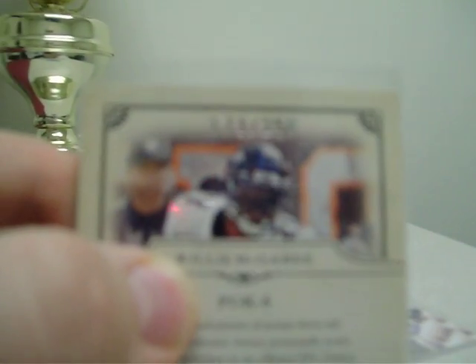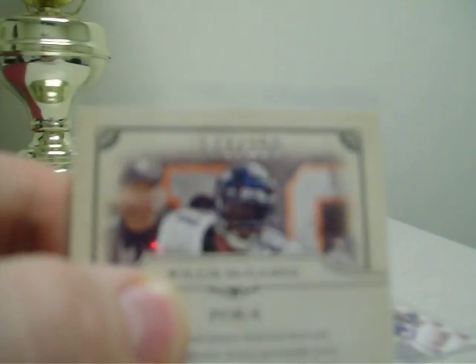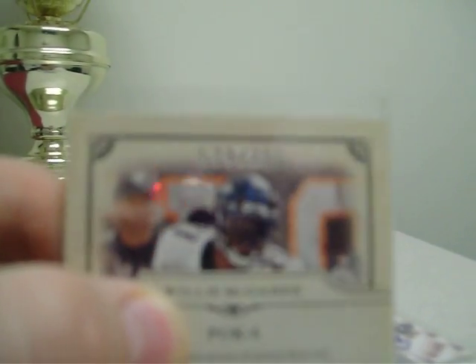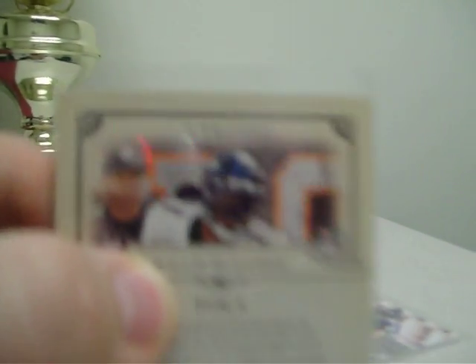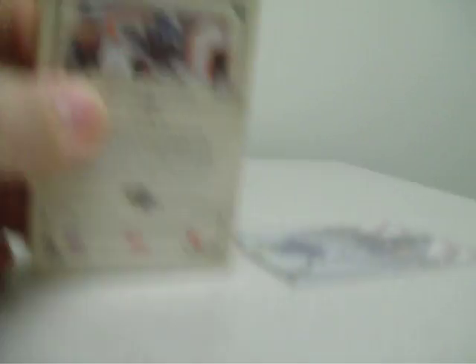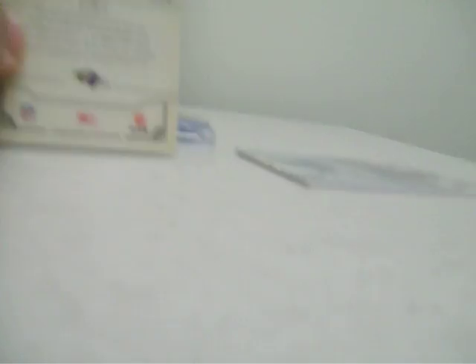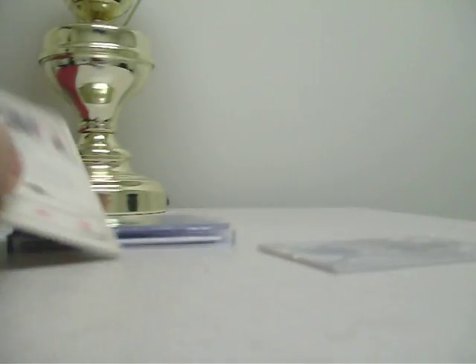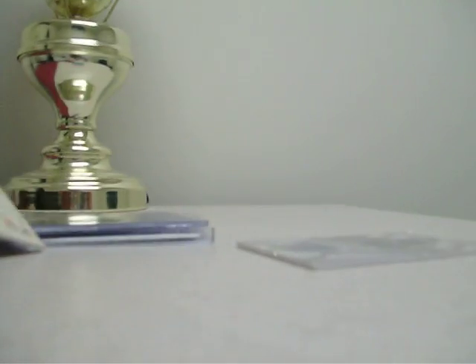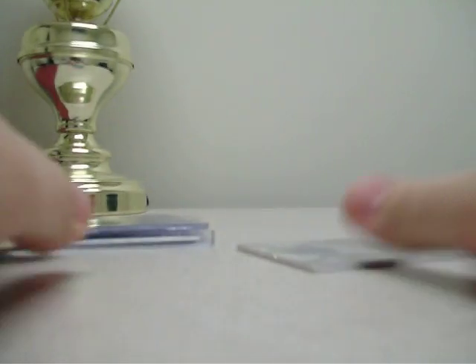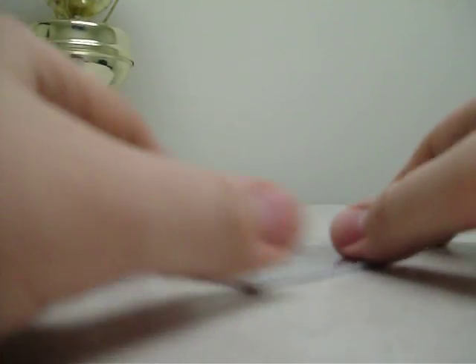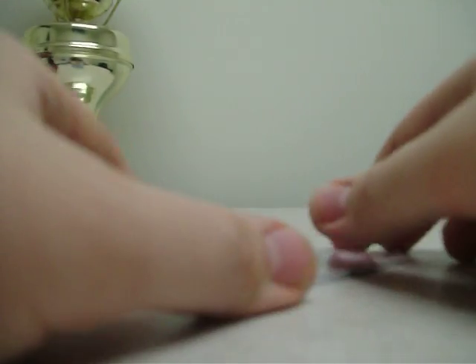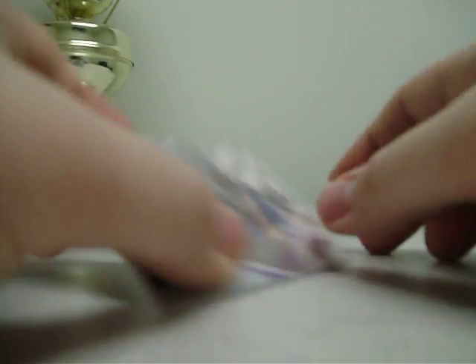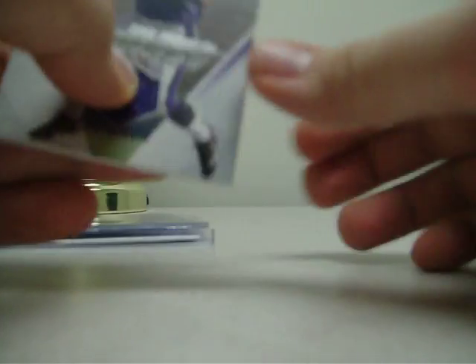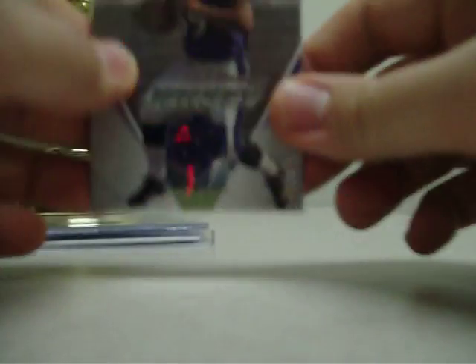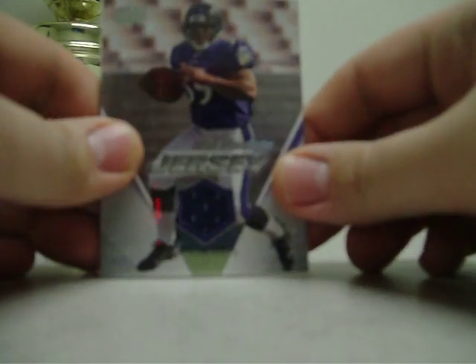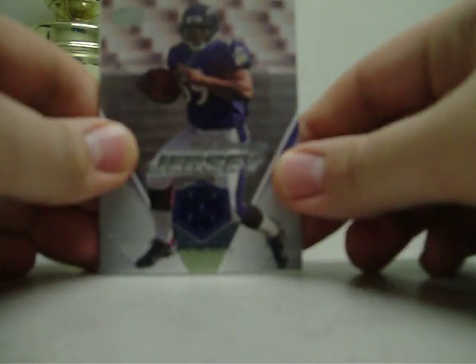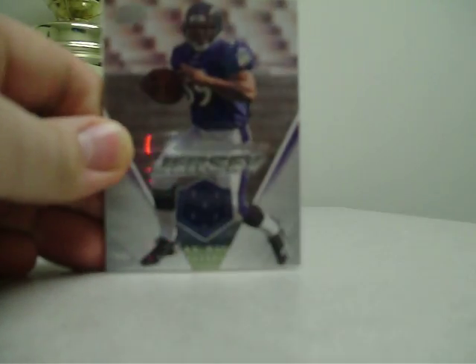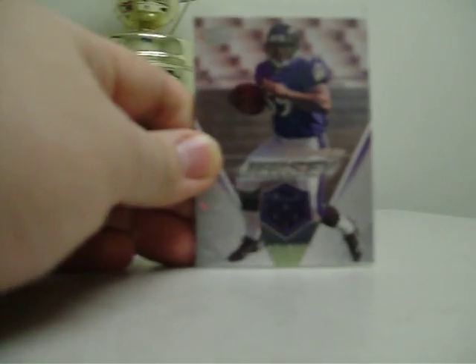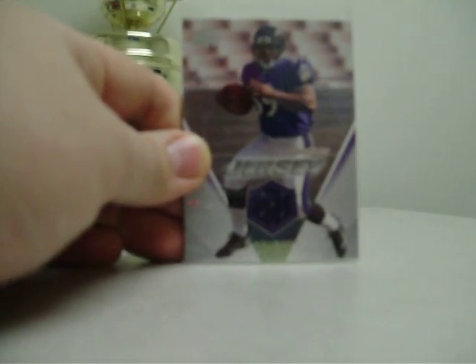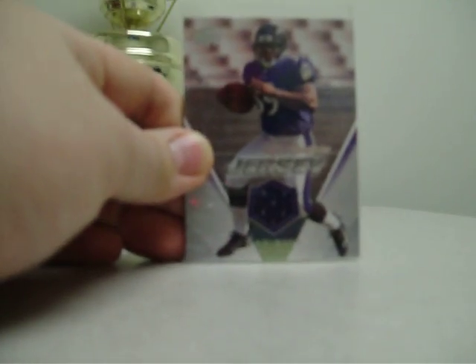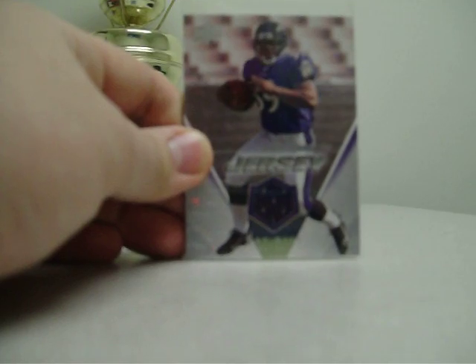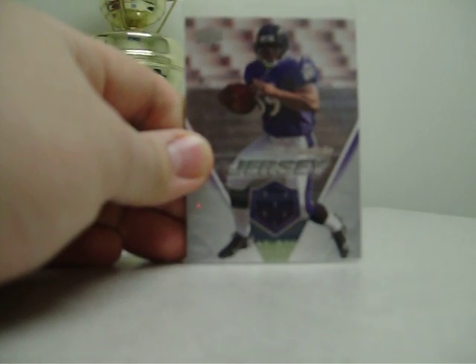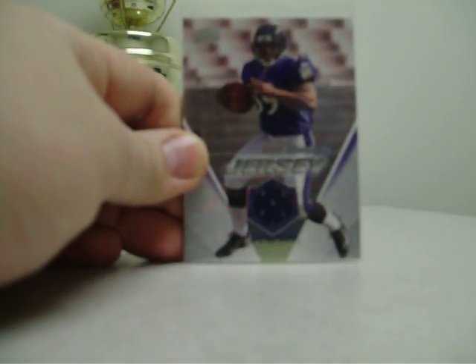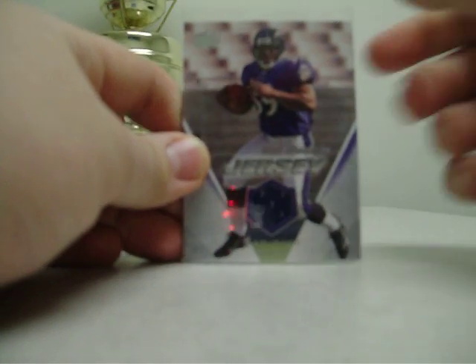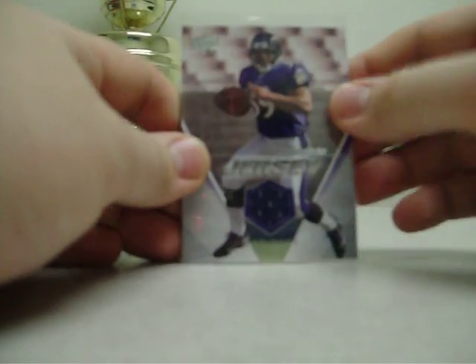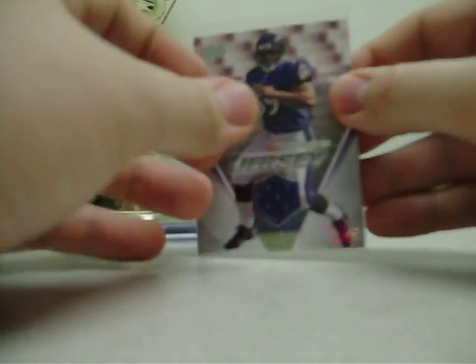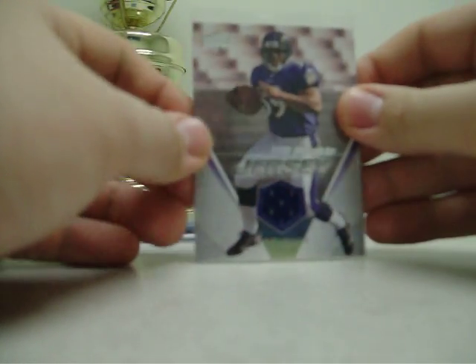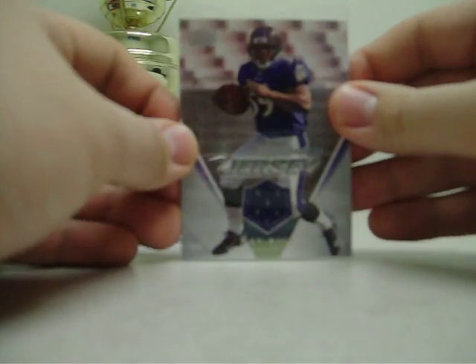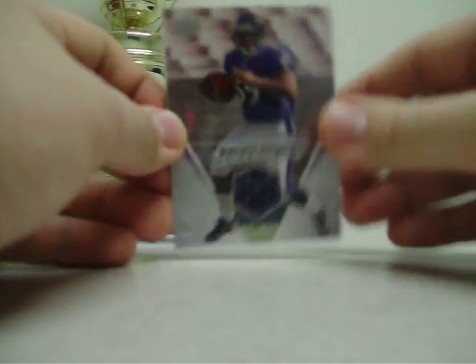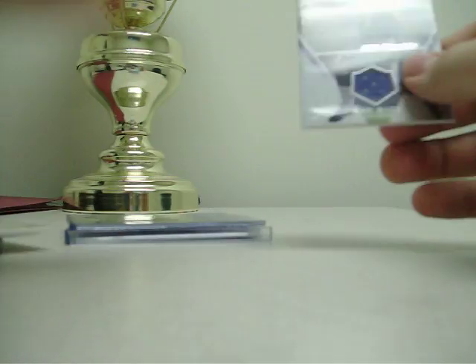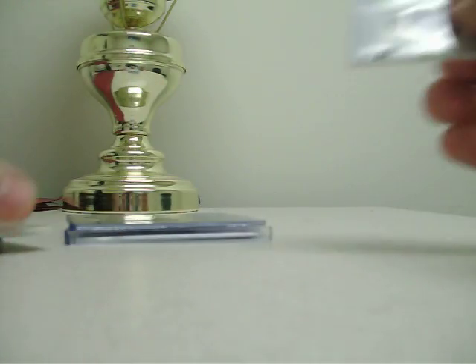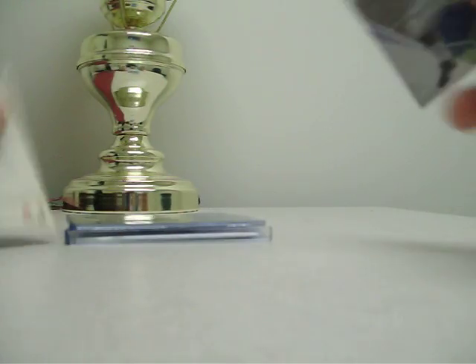173 out of 250. And the other card, from 2008 Upper Deck, Ray Rice rookie jersey. No numbering, but he's been doing pretty good this year.